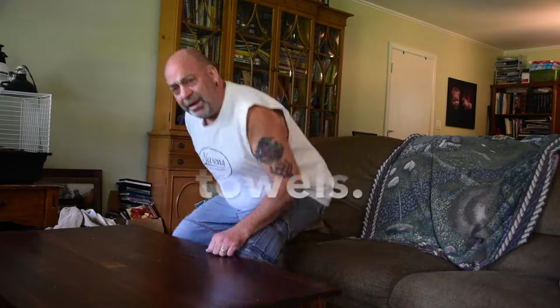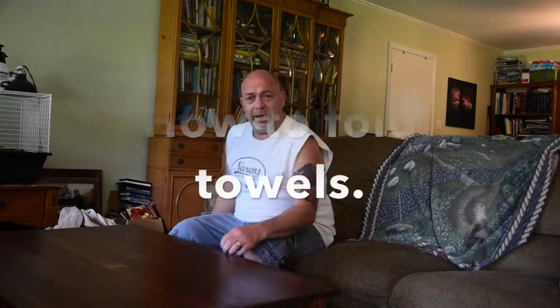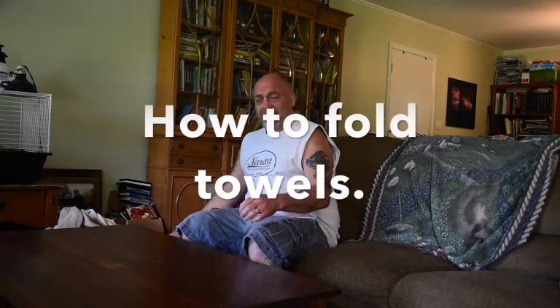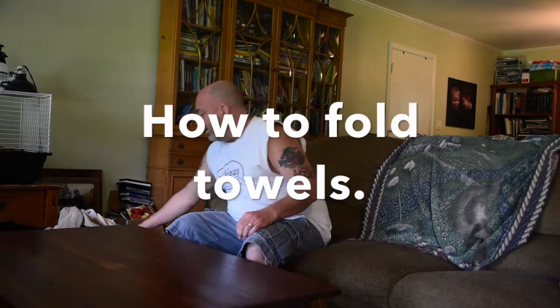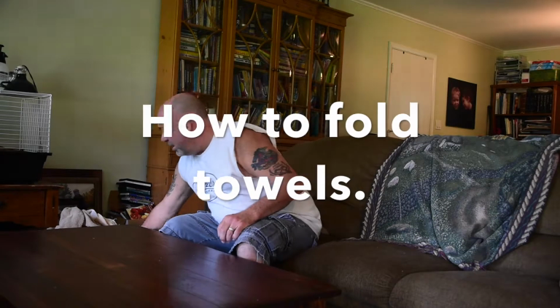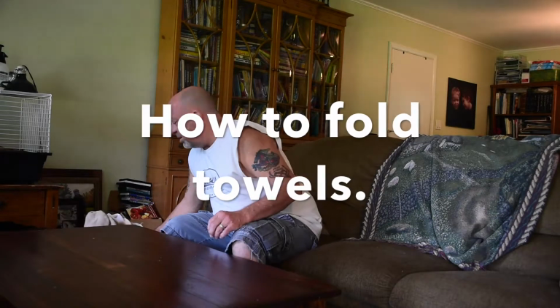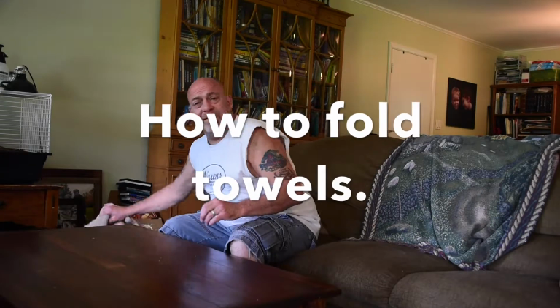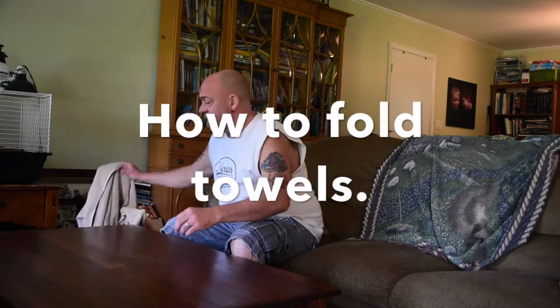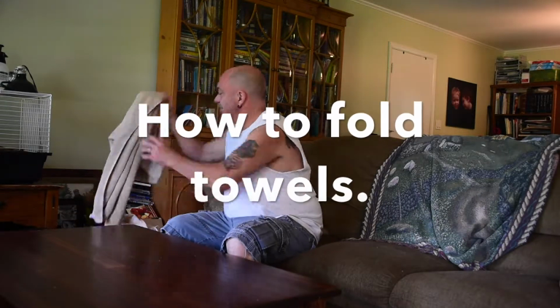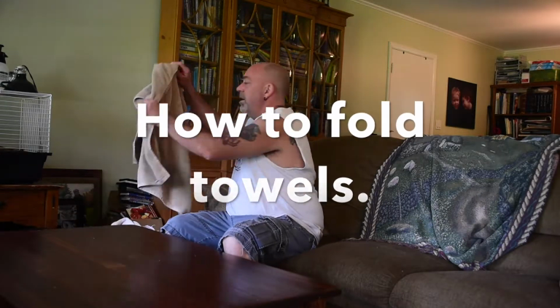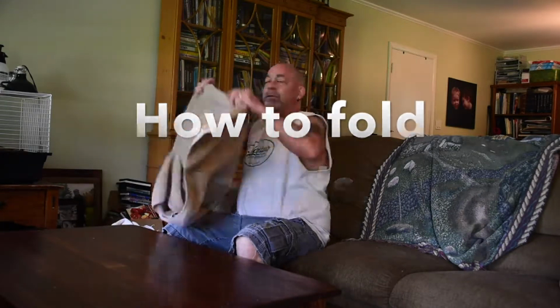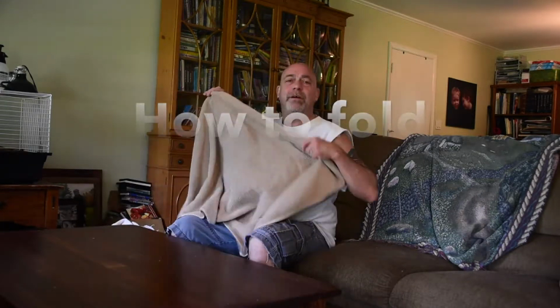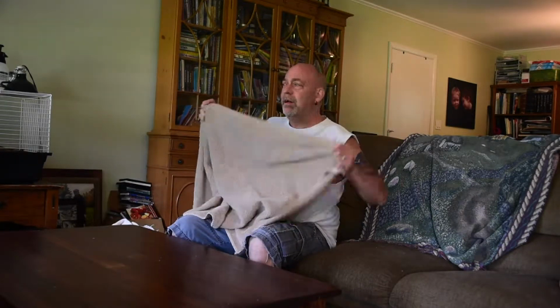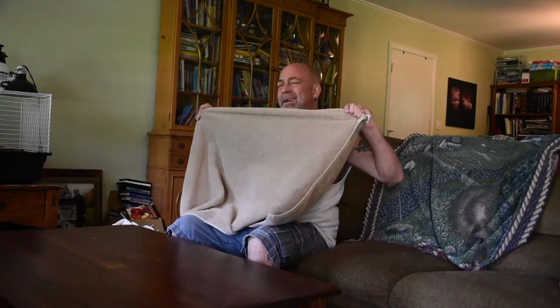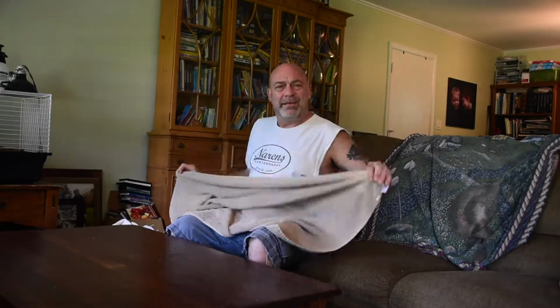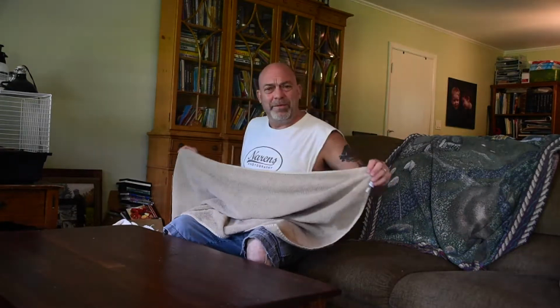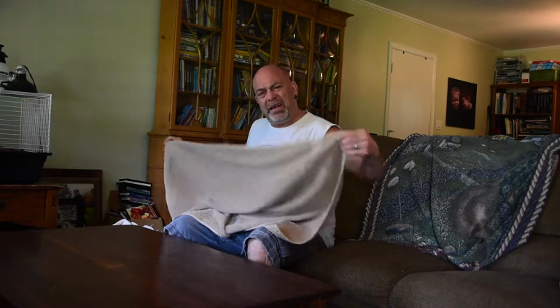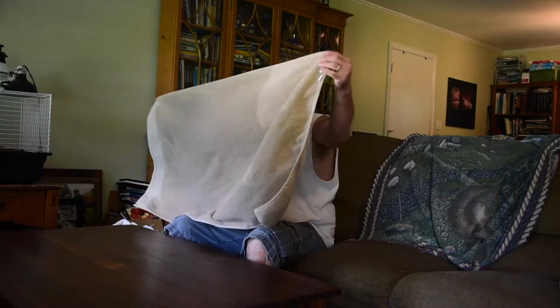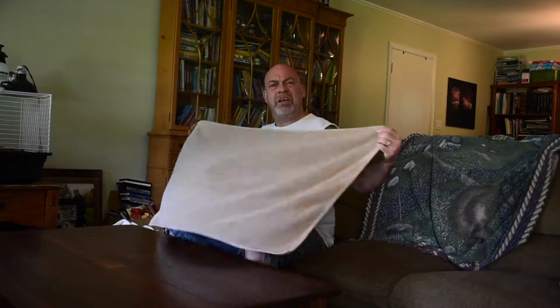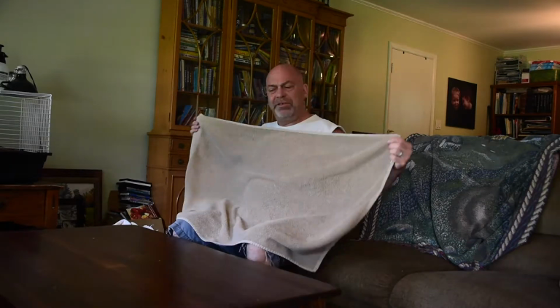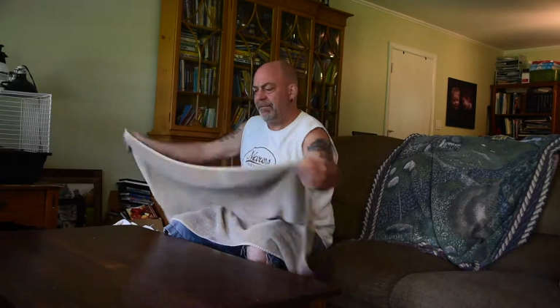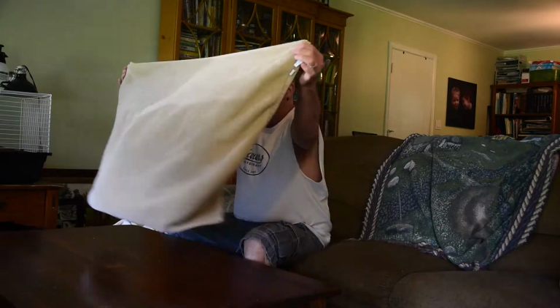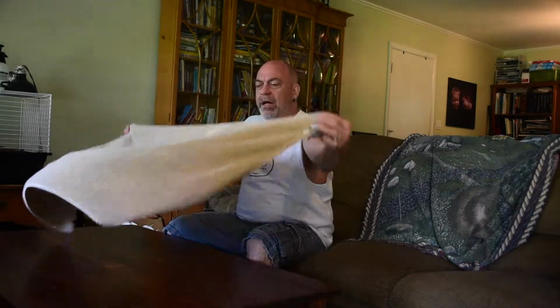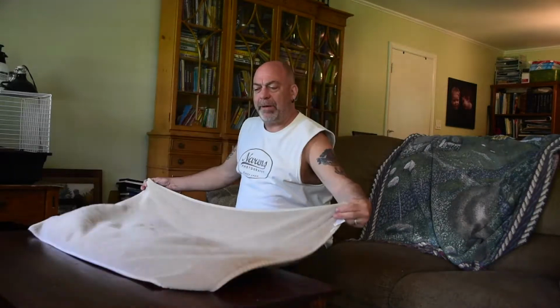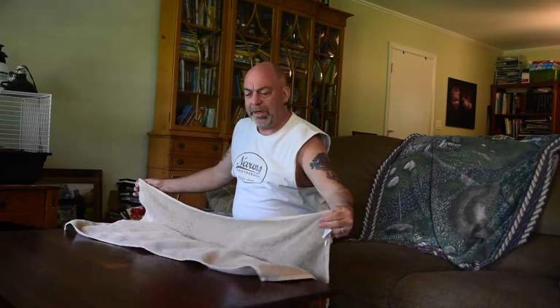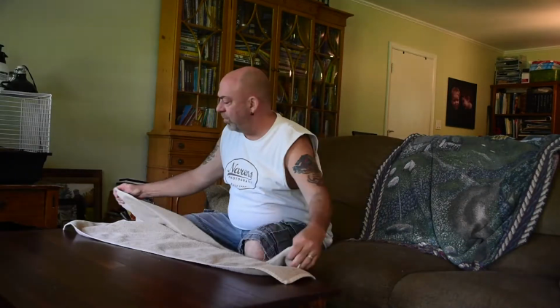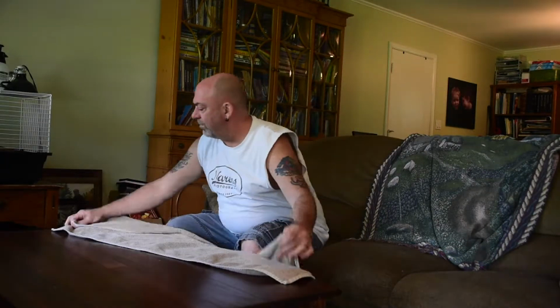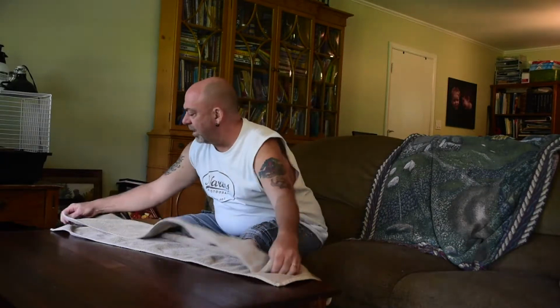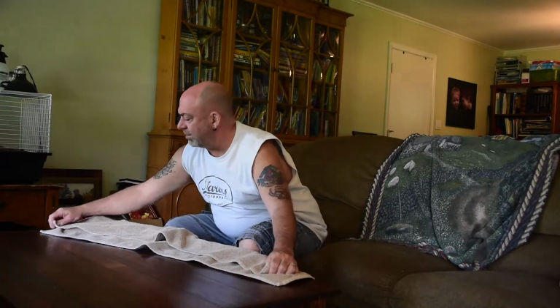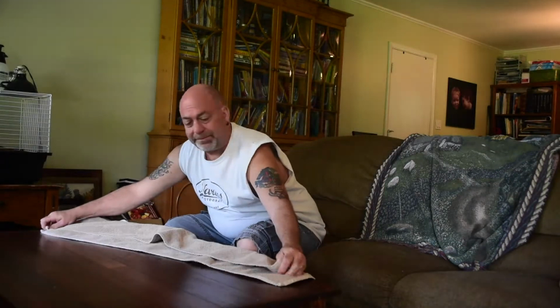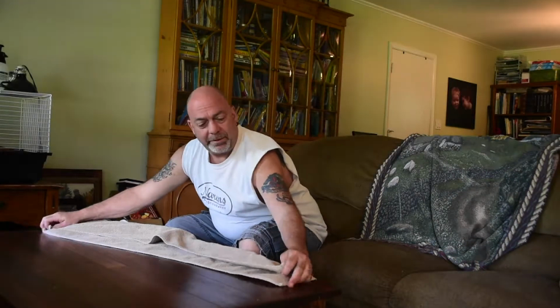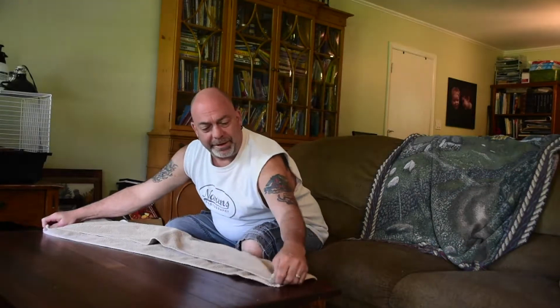Hi guys, Steven here. Stay at home dad, 10 years. Best way to fold towels, right here. I'm going to show you right now.